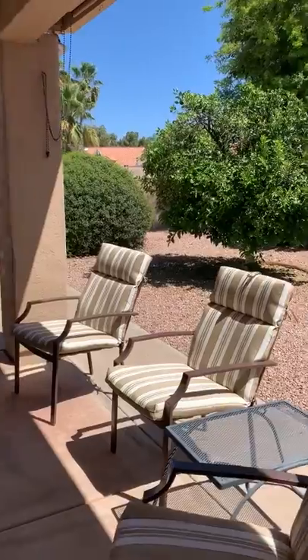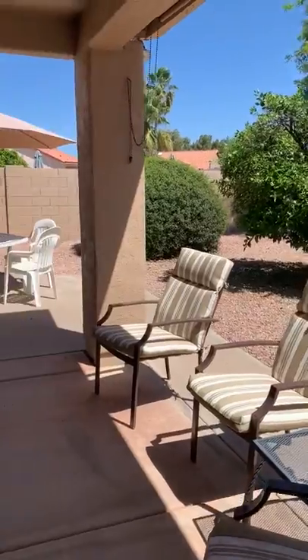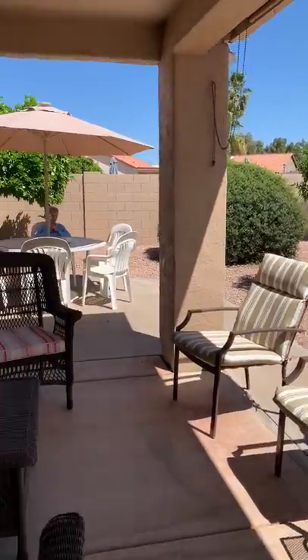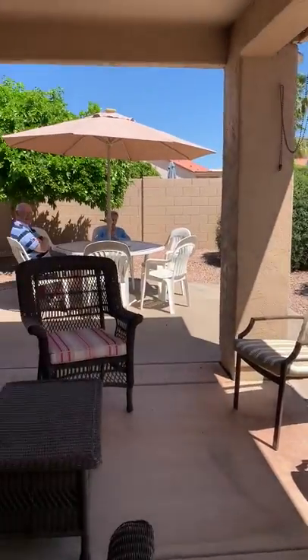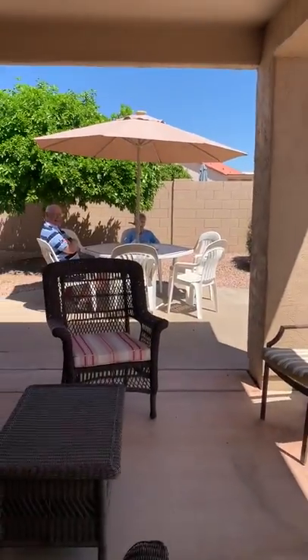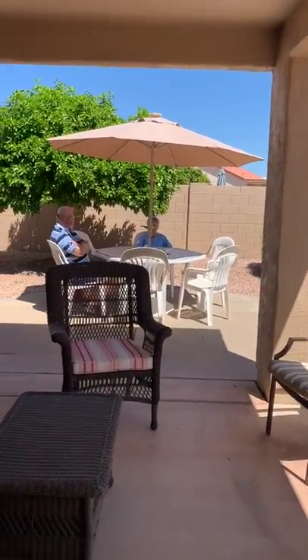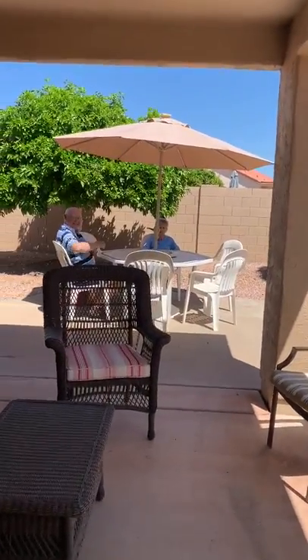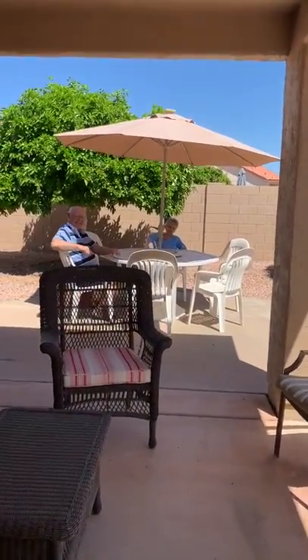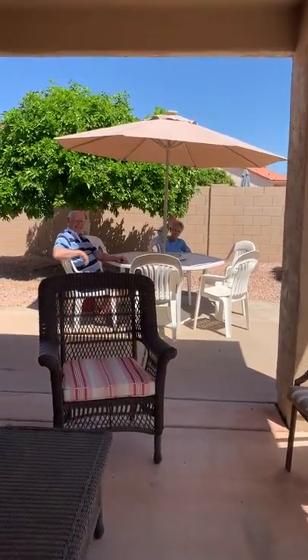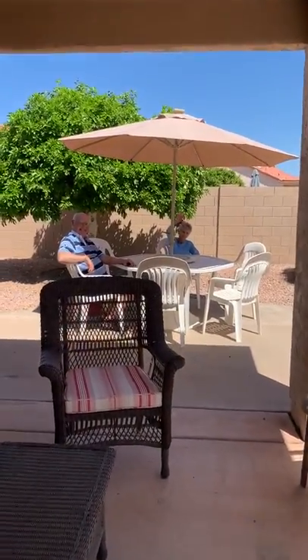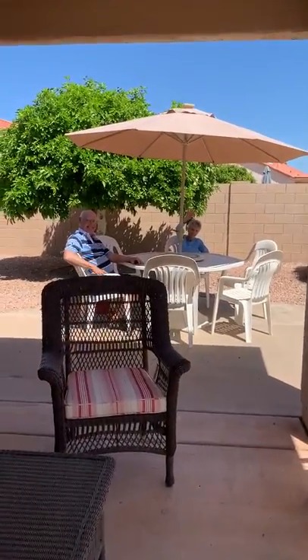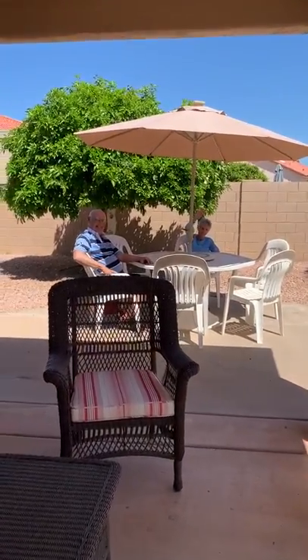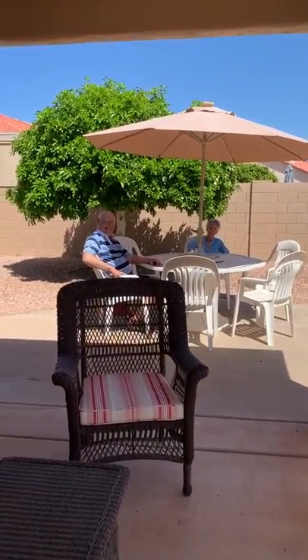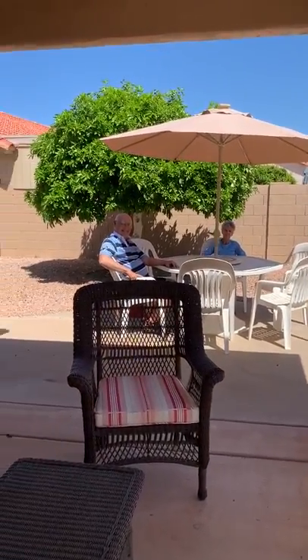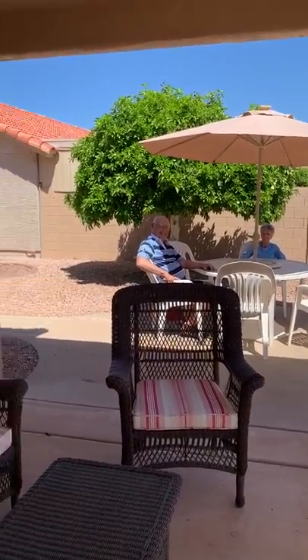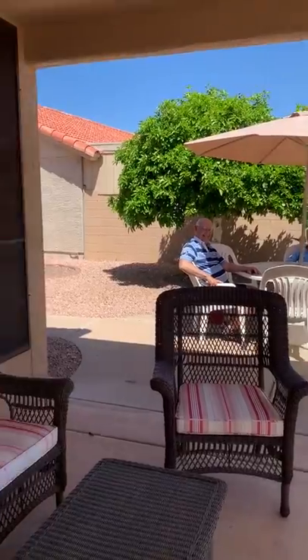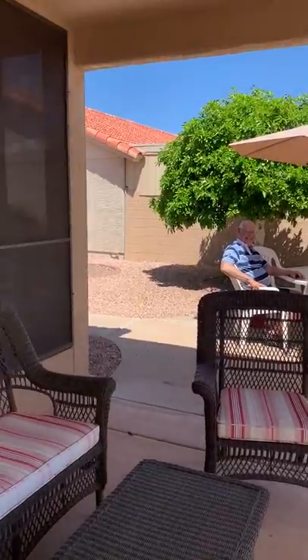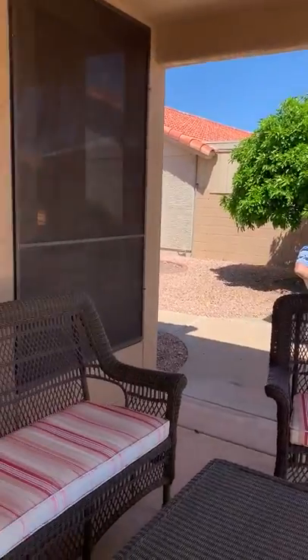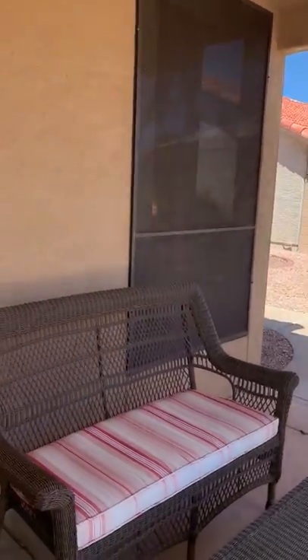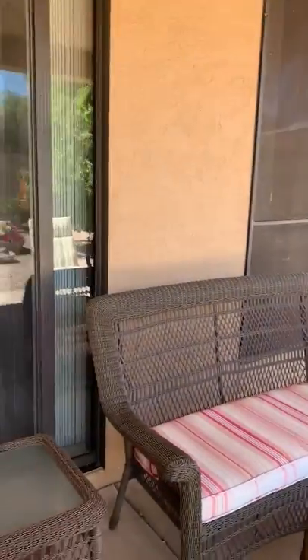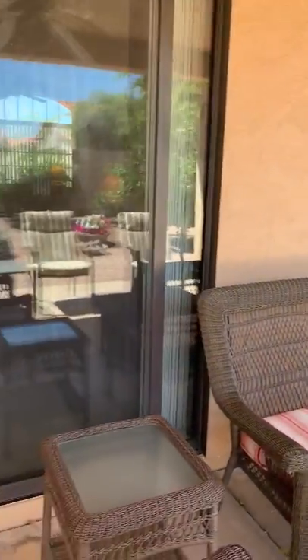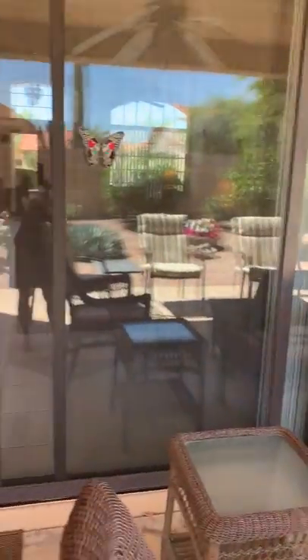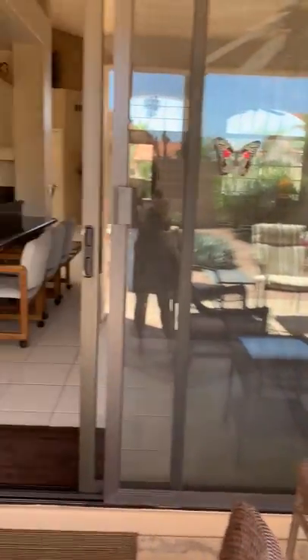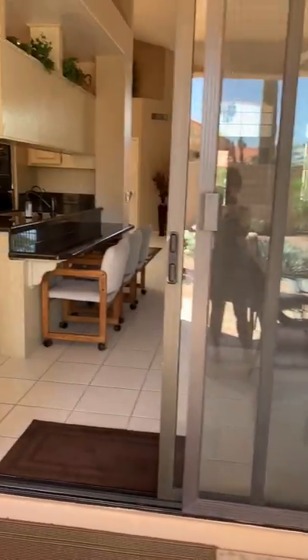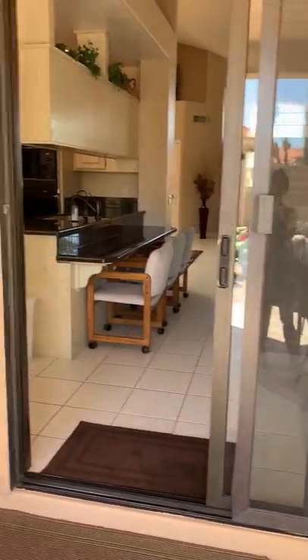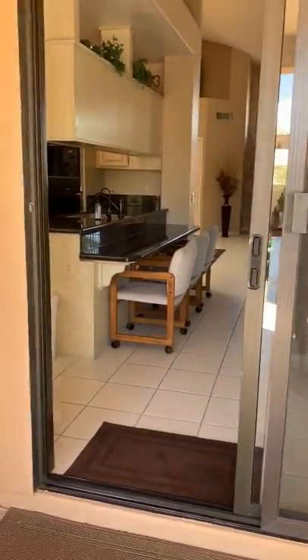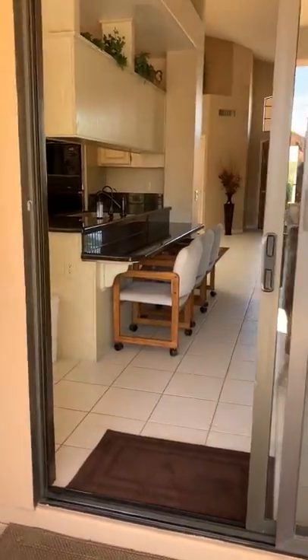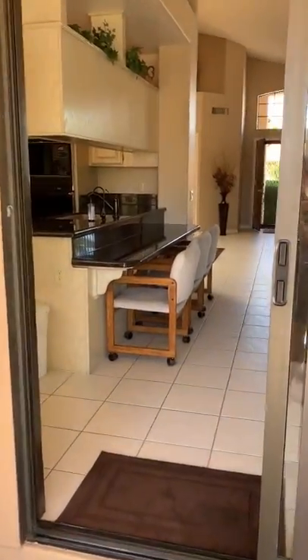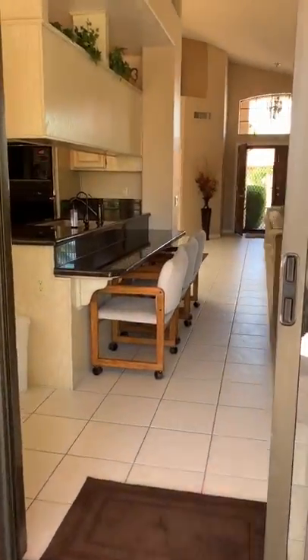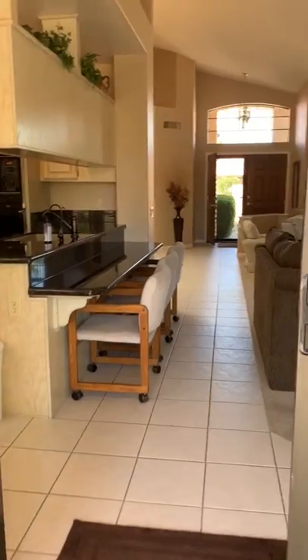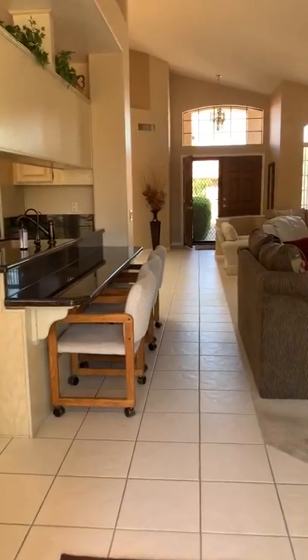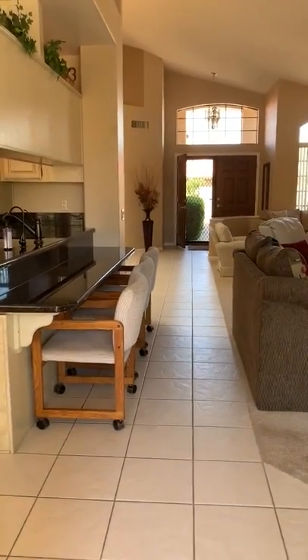And you get to meet the owners right here — Ed and Mary Lou from Colorado. This could be your home. Give us a call. We would love to talk to you more about this house.